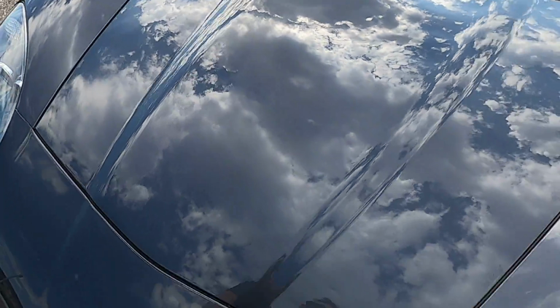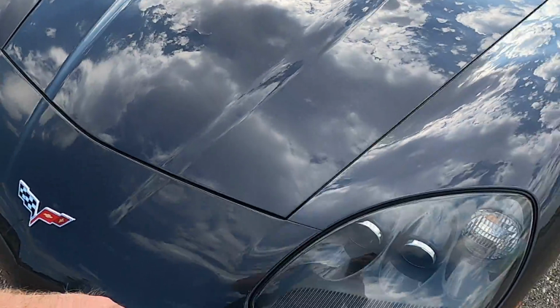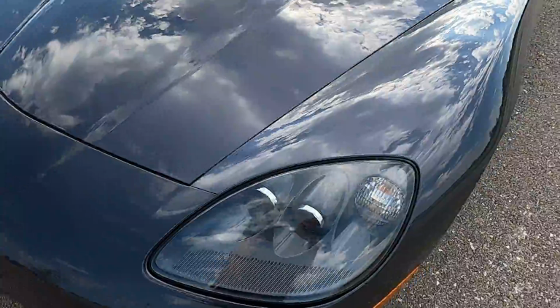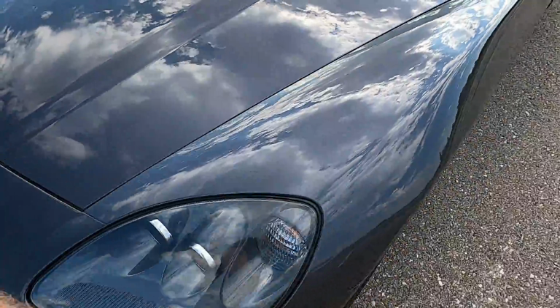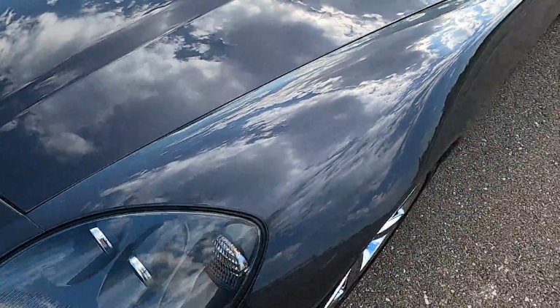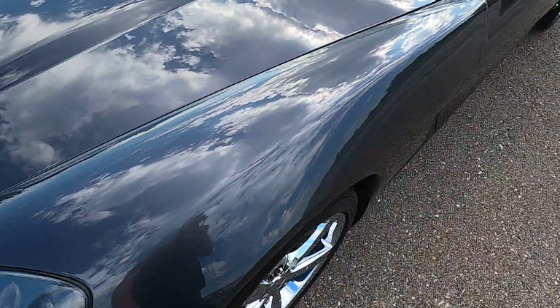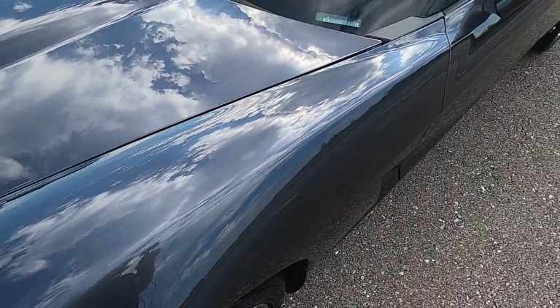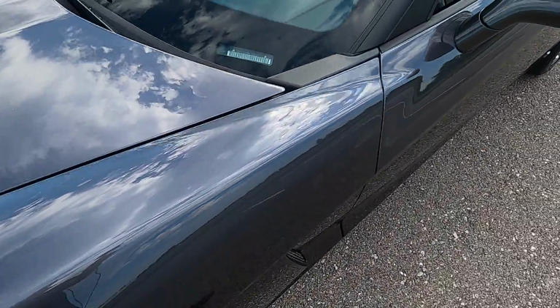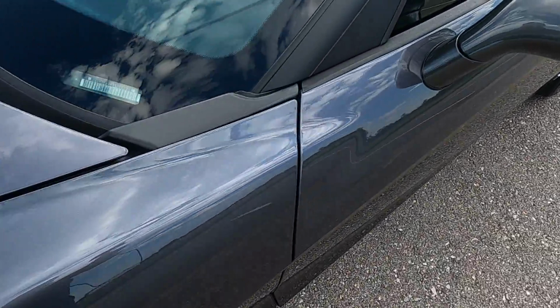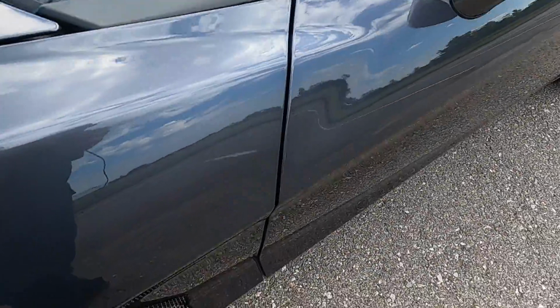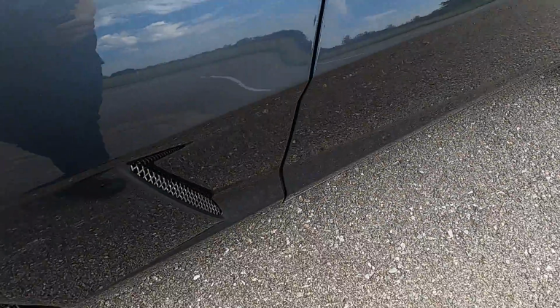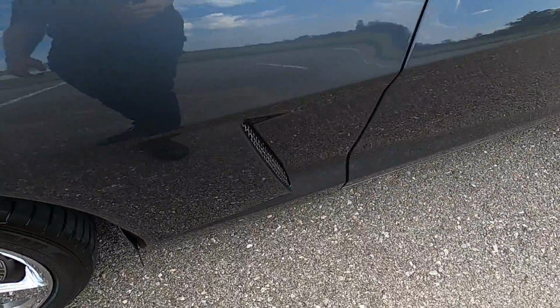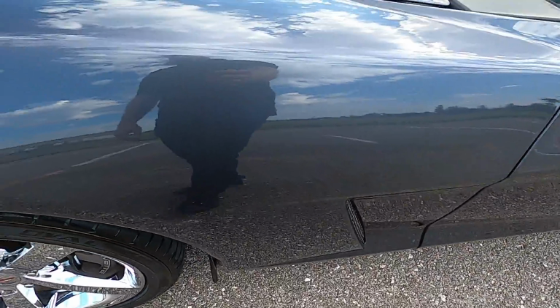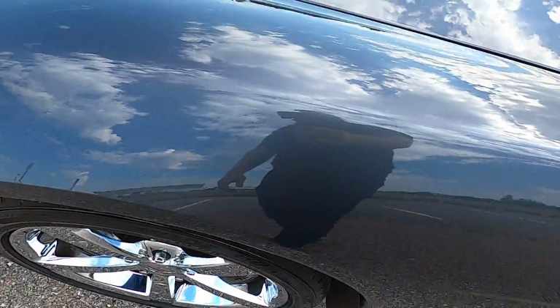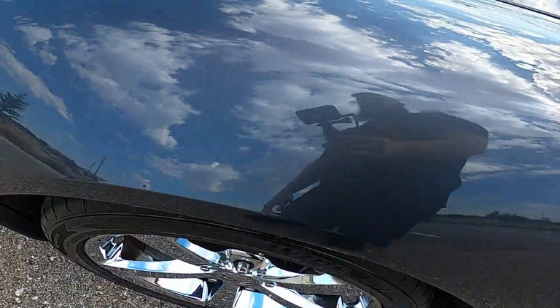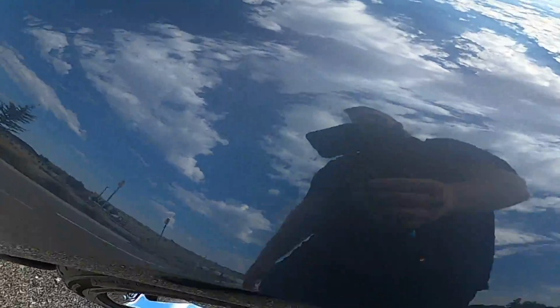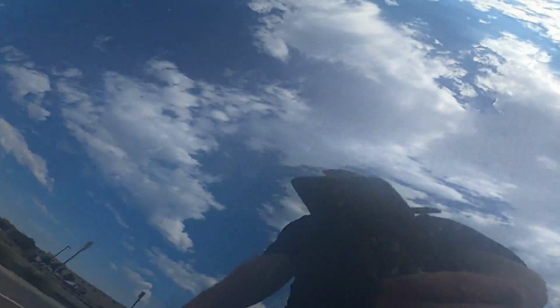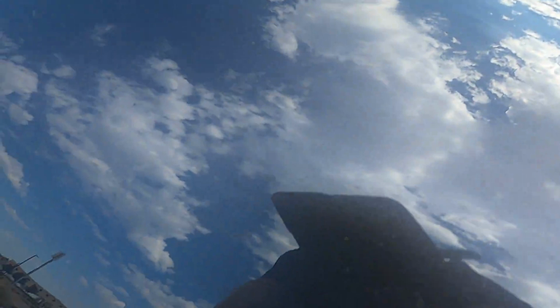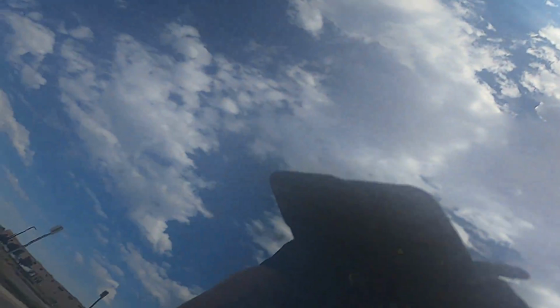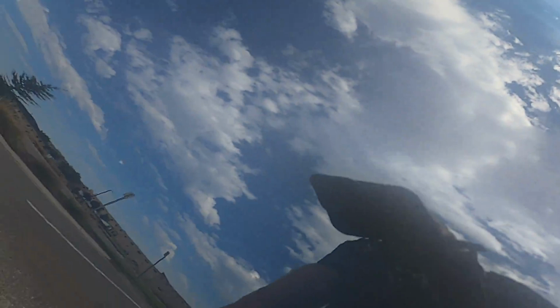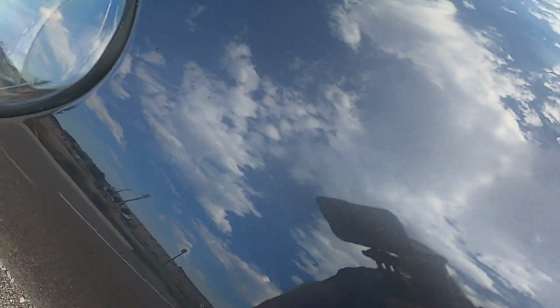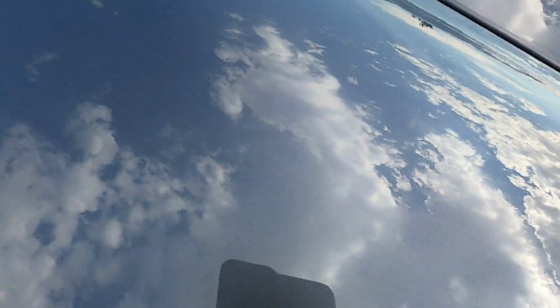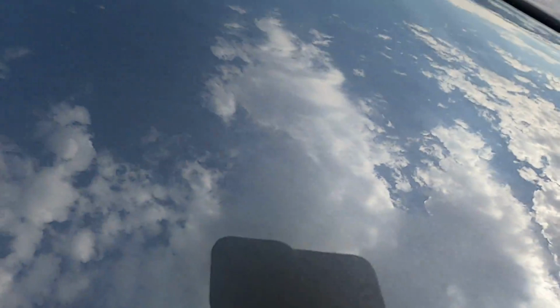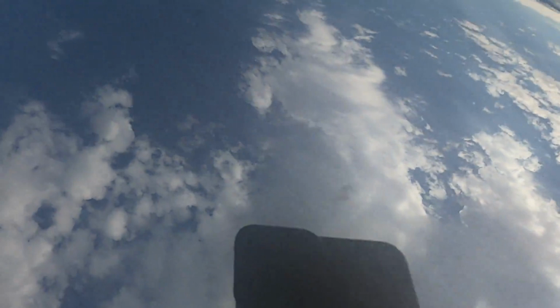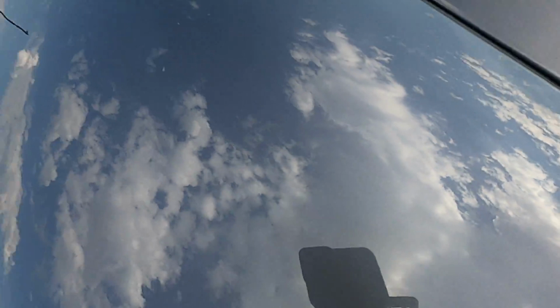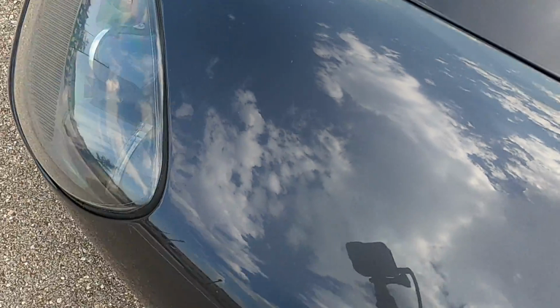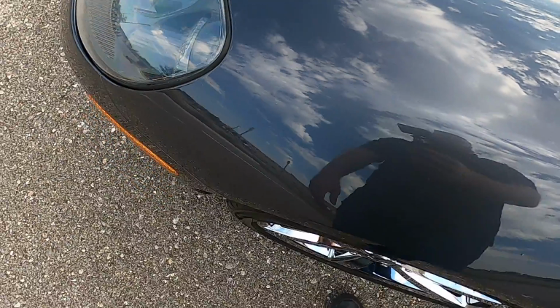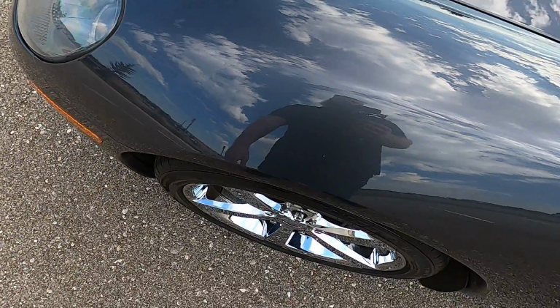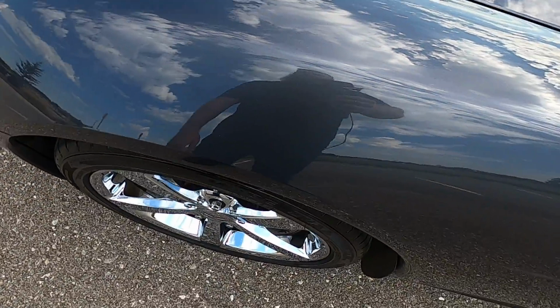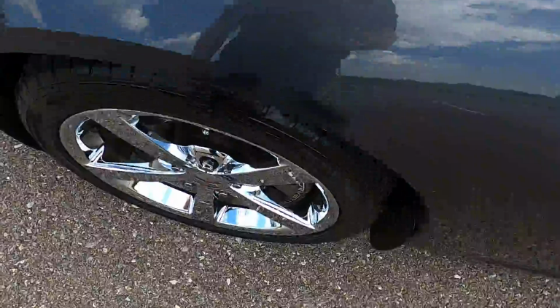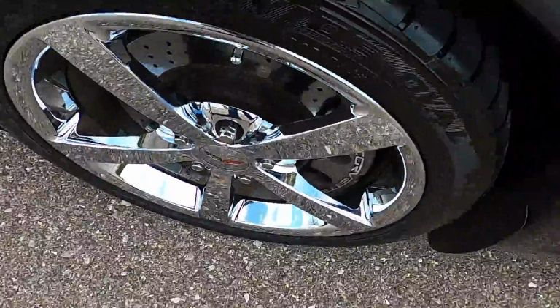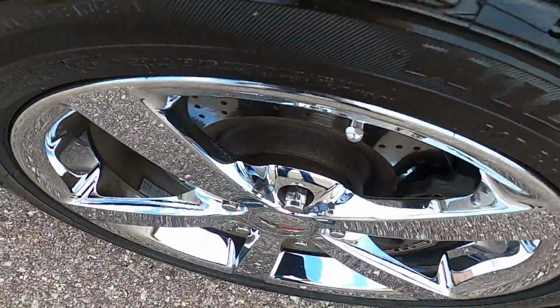Beautiful cyber grey metallic. The front driver's side fender looks great, just a few small blemishes towards the front — a couple of rock chips, very difficult to see. The fender looks really good.